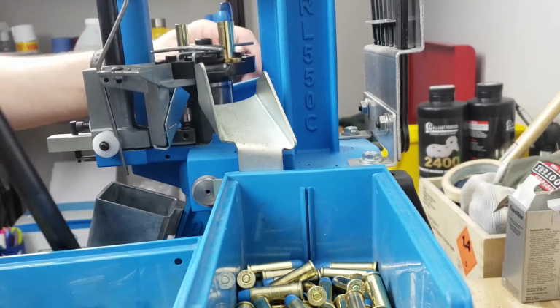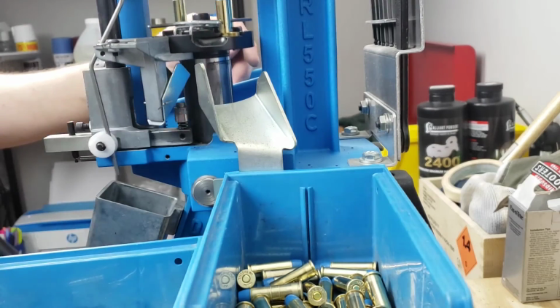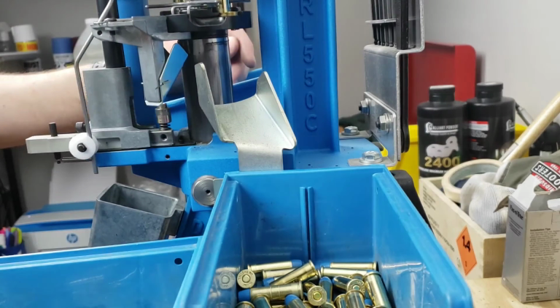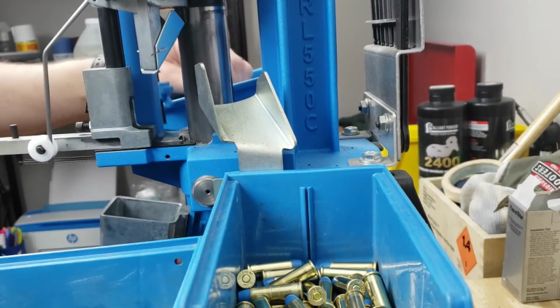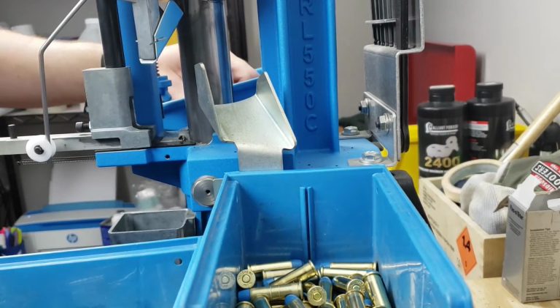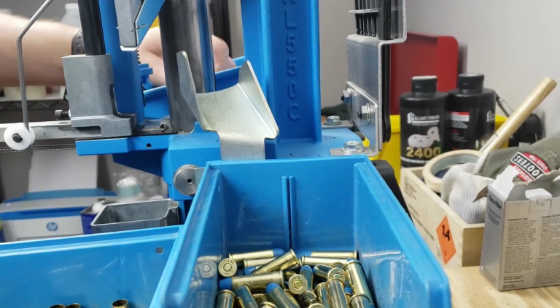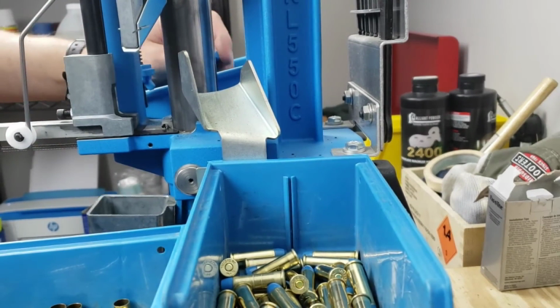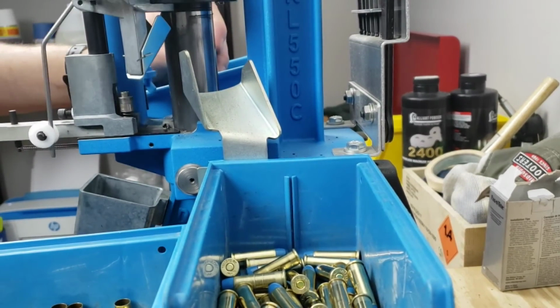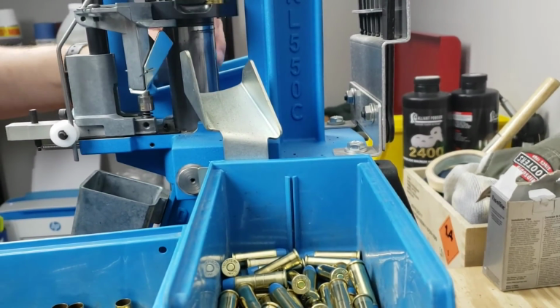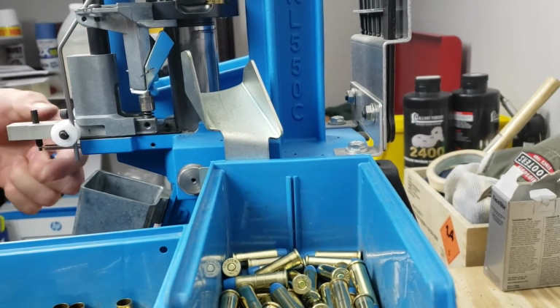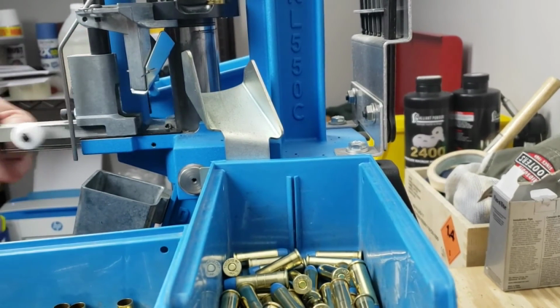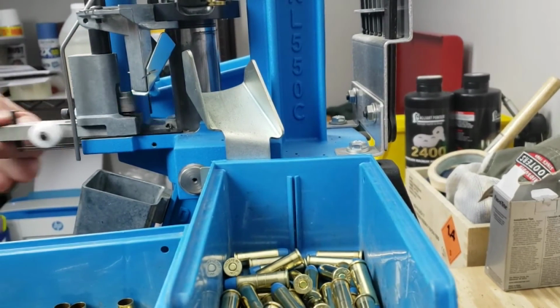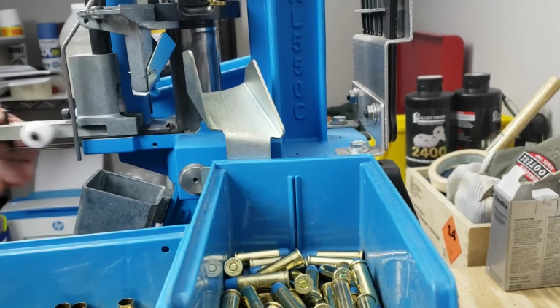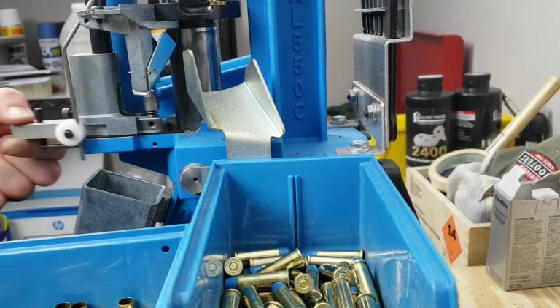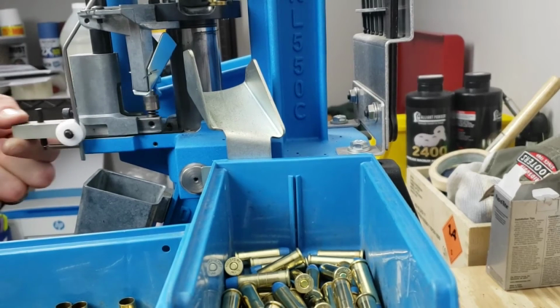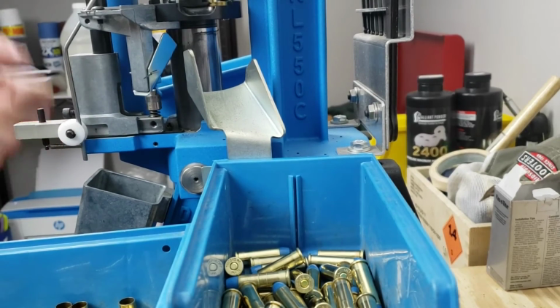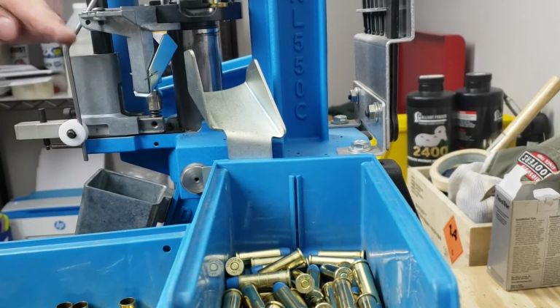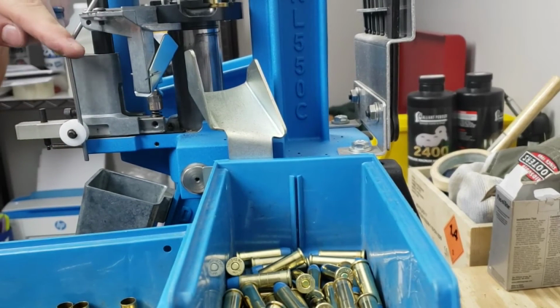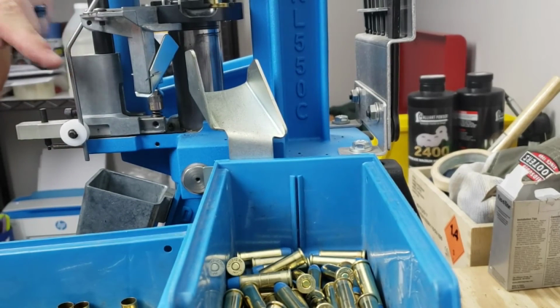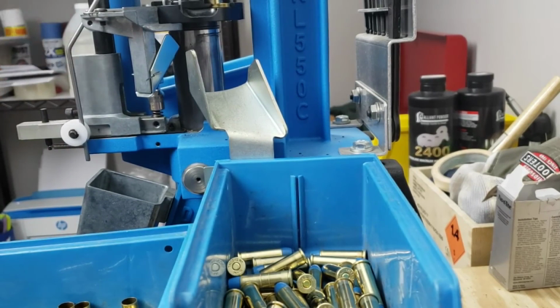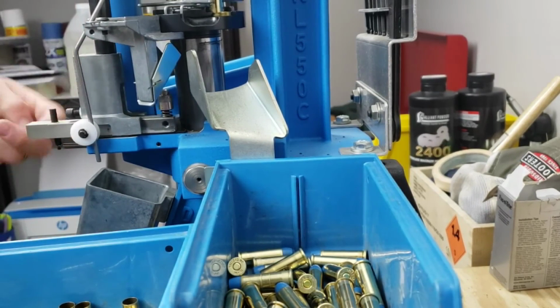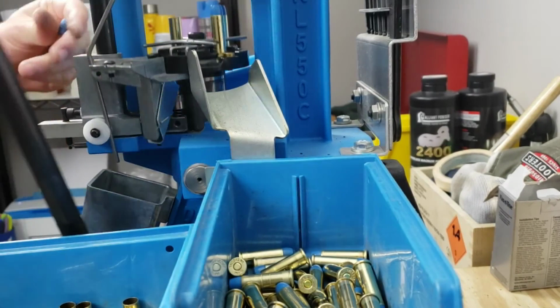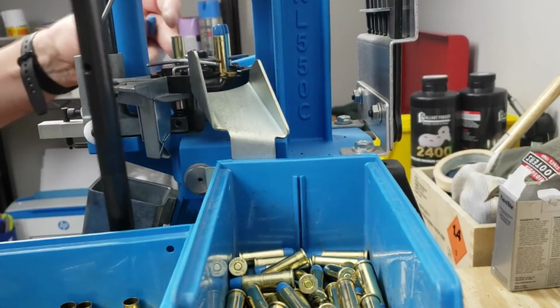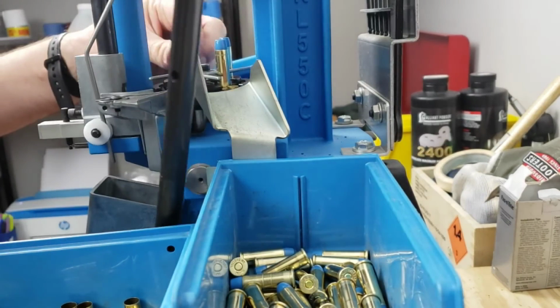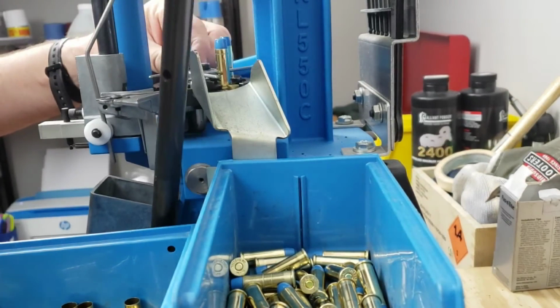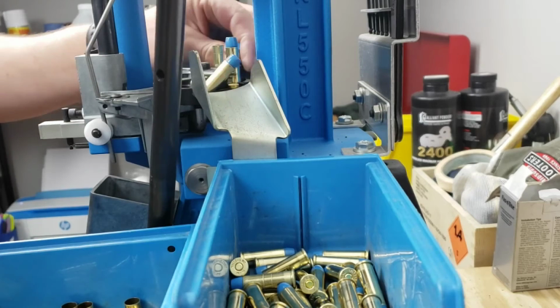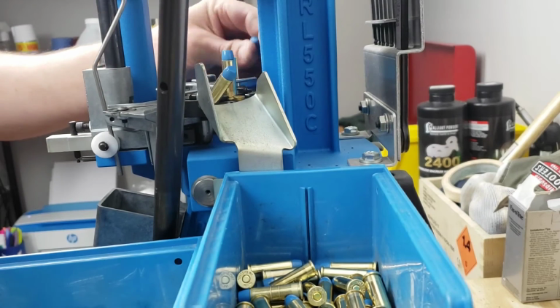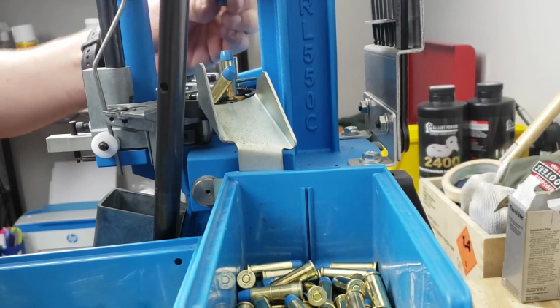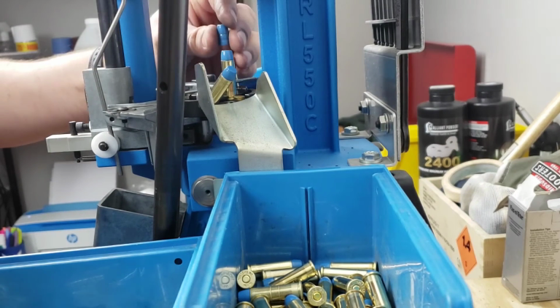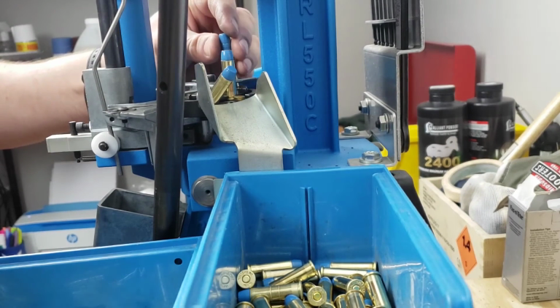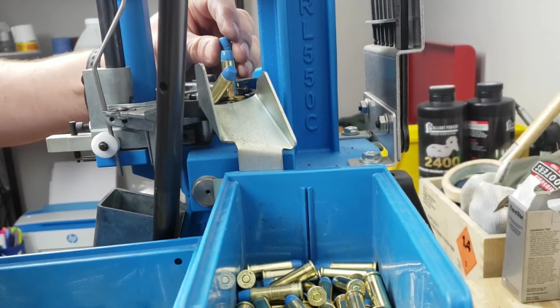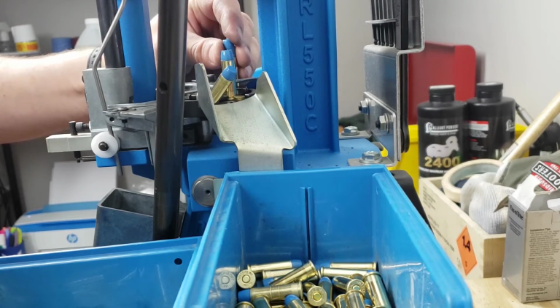We'll see. Shouldn't have anything come up. Sometimes they get caught here so I like to check that, but I think we're nice and clear. Here's our very last projectile.